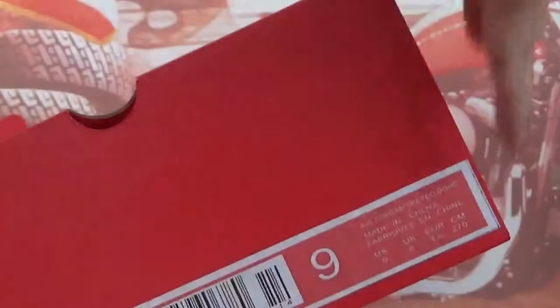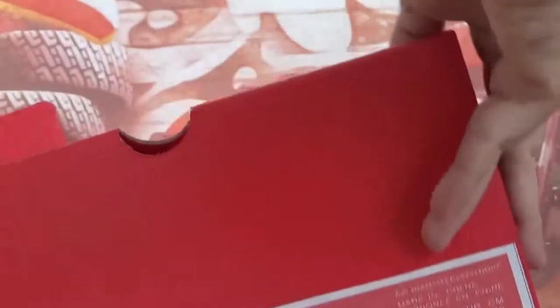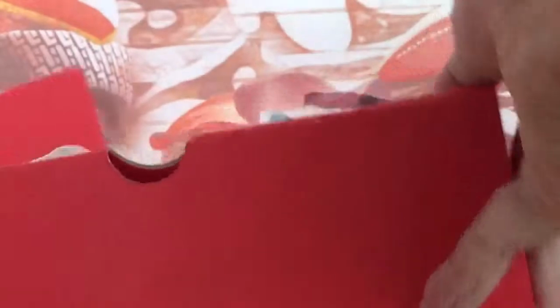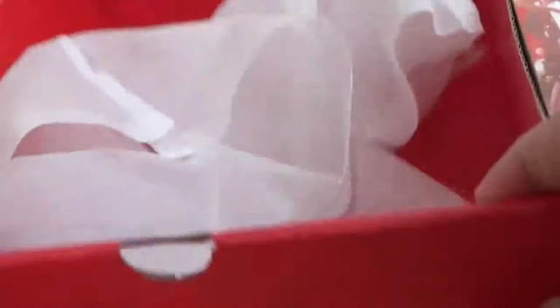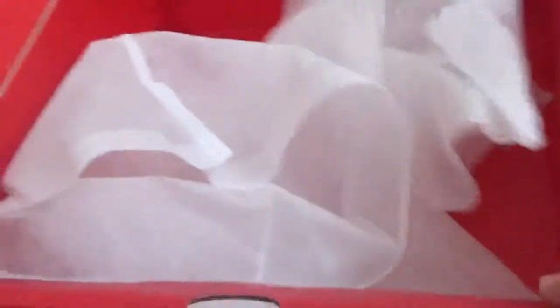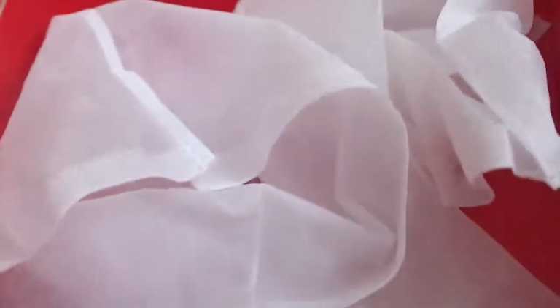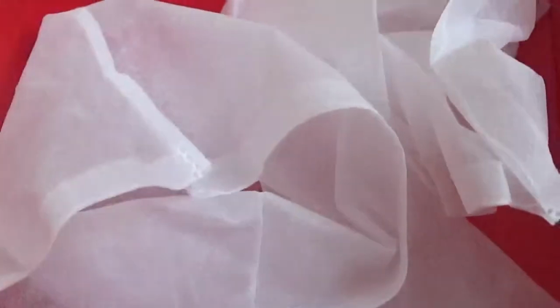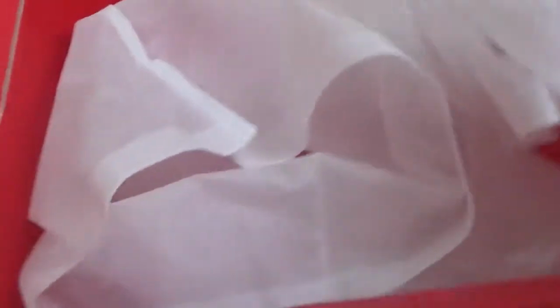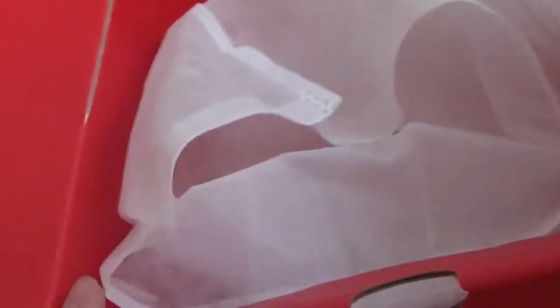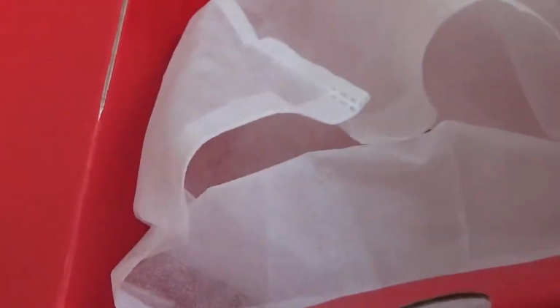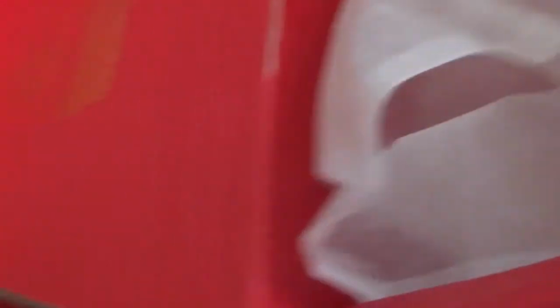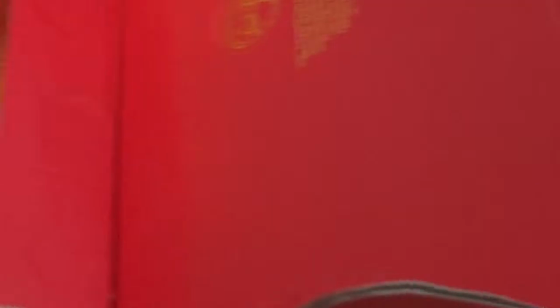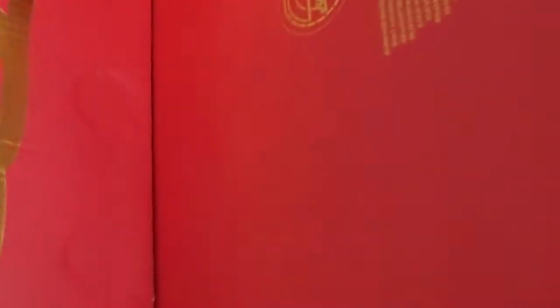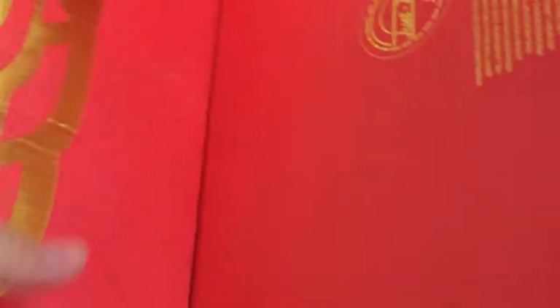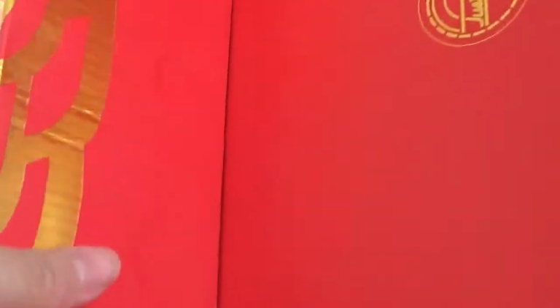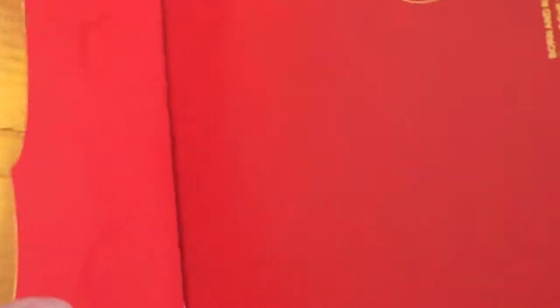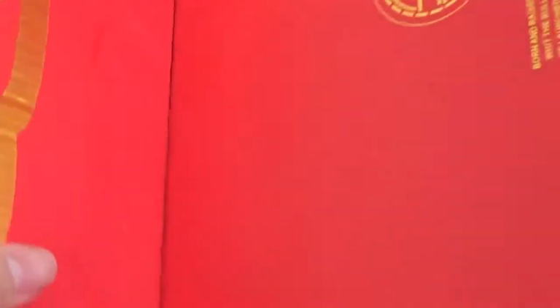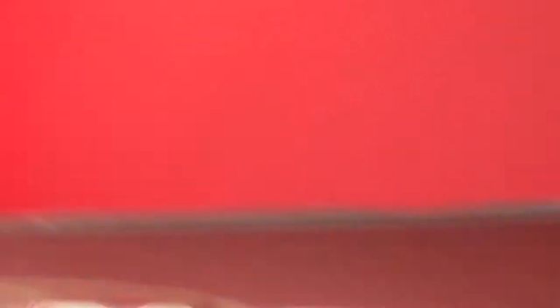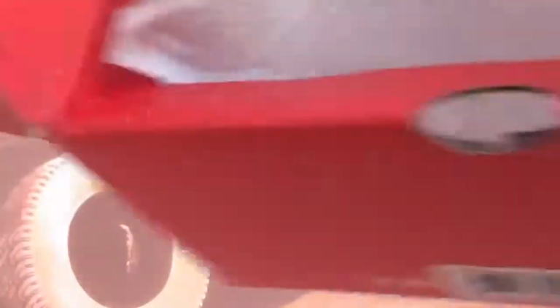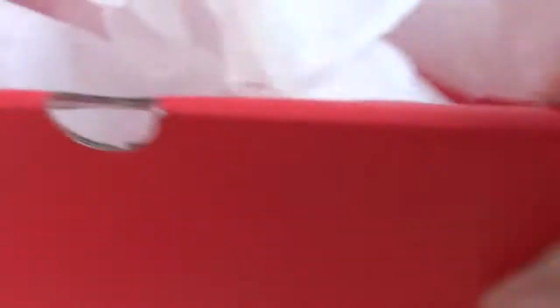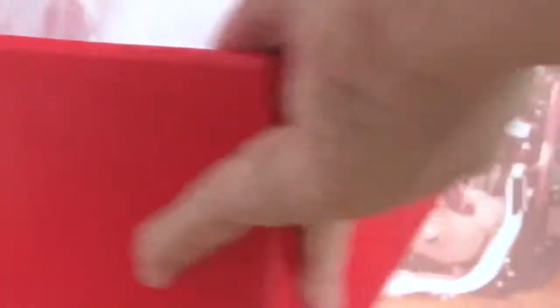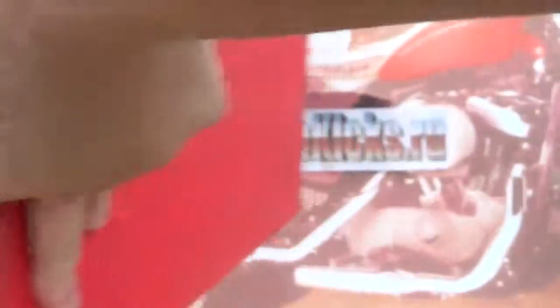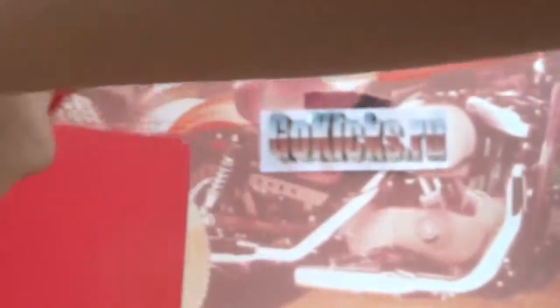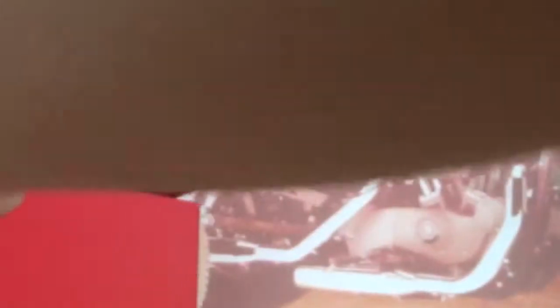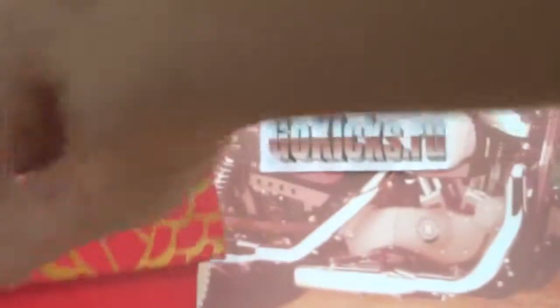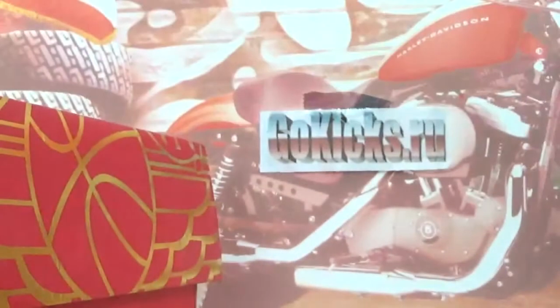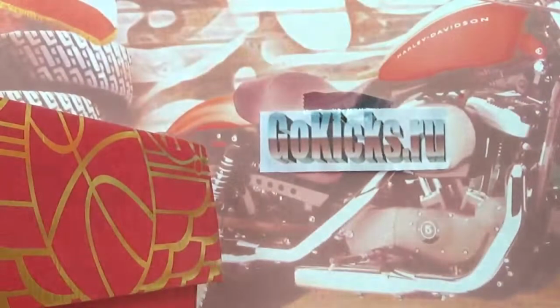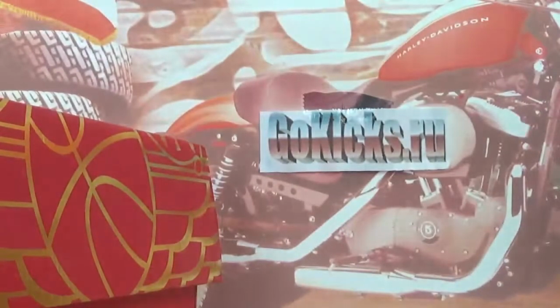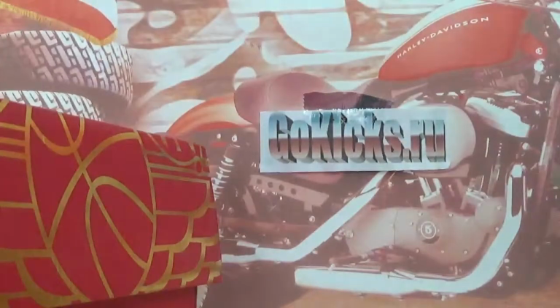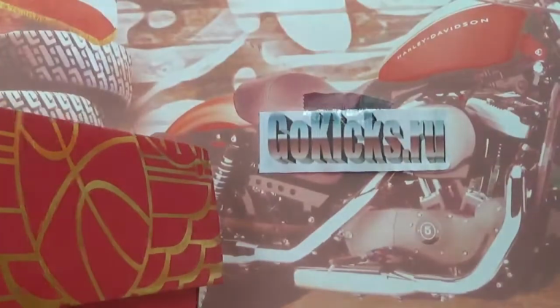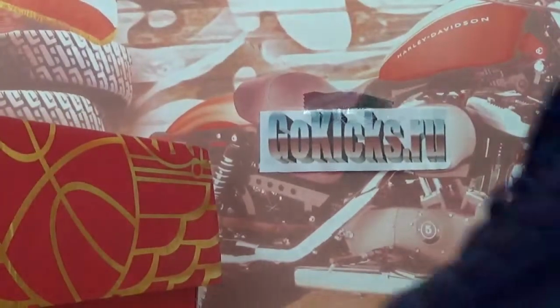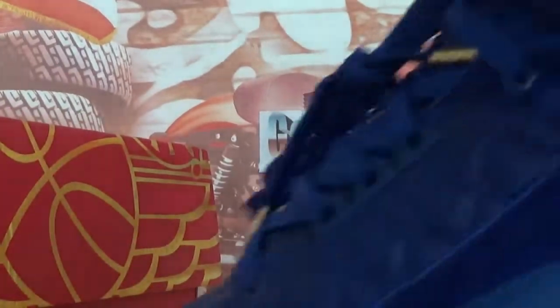And also here, red inside of the box. Now let's check the shoes together.